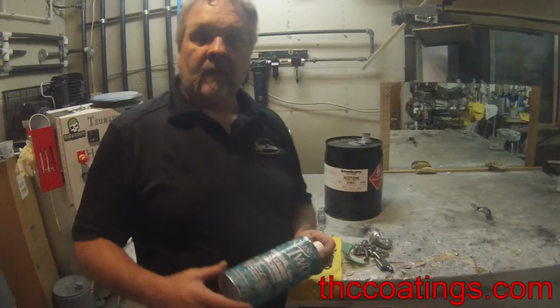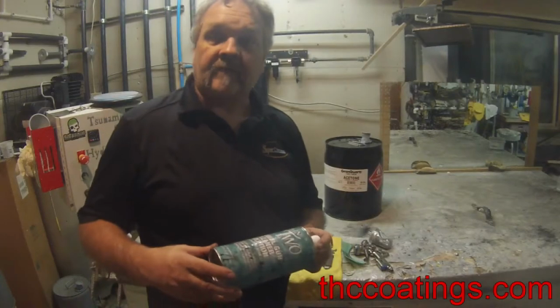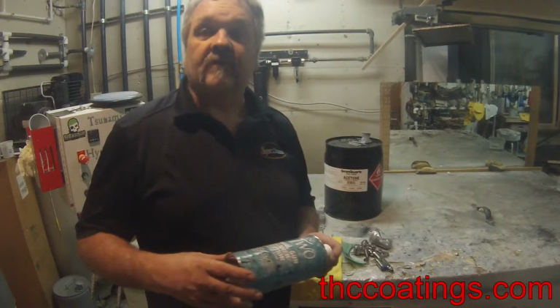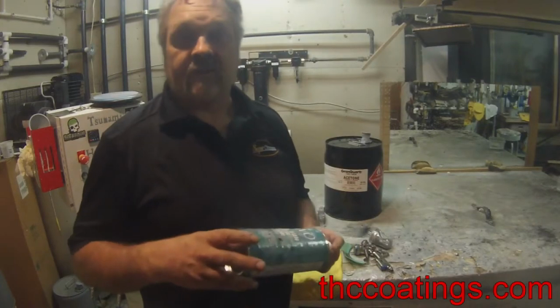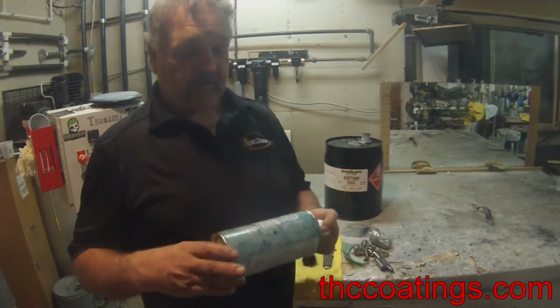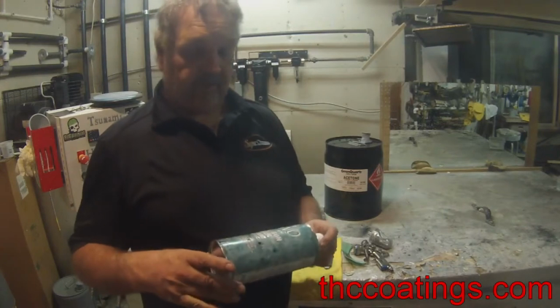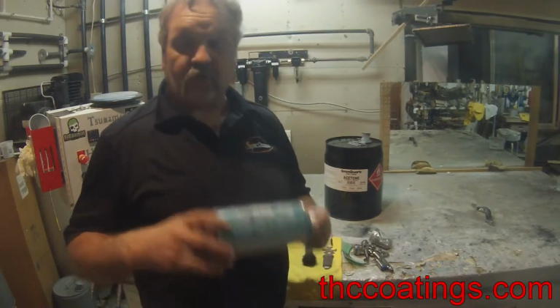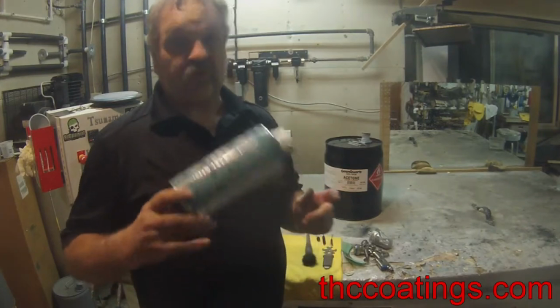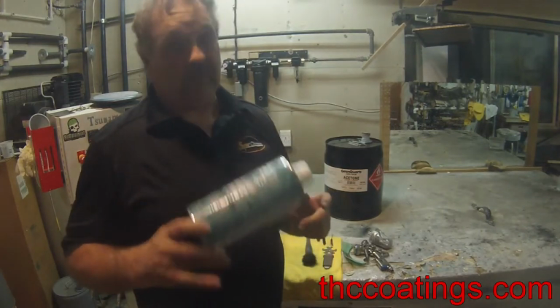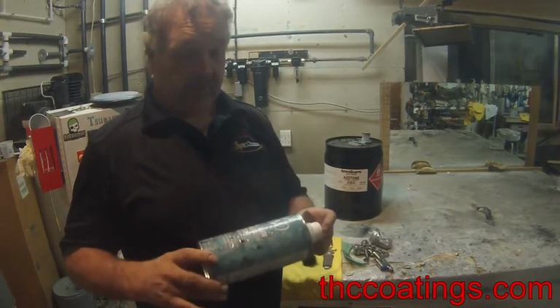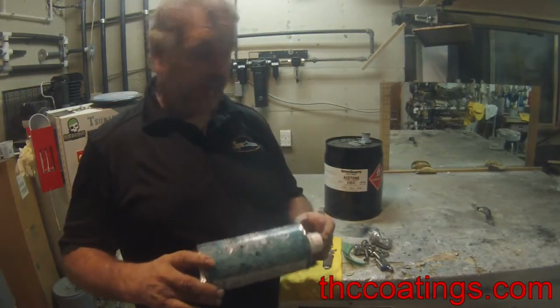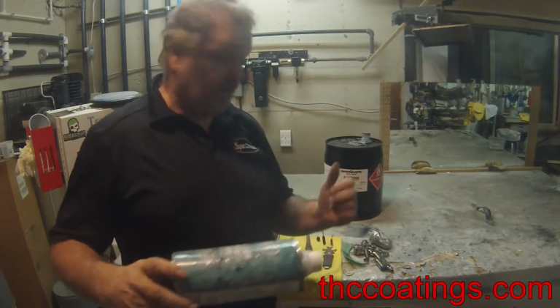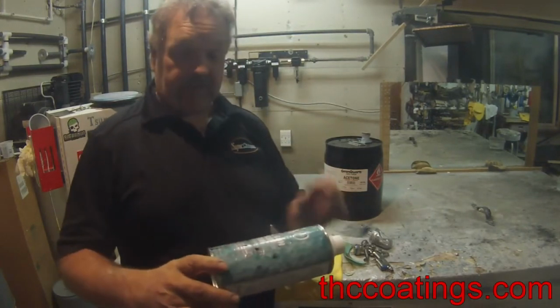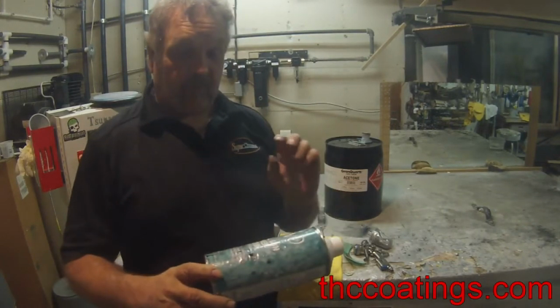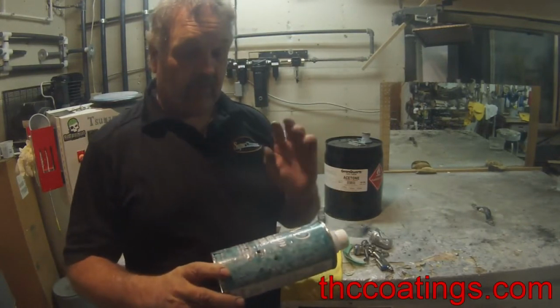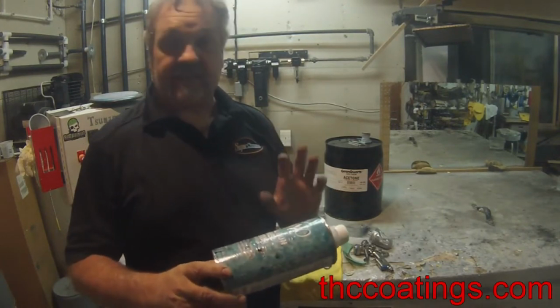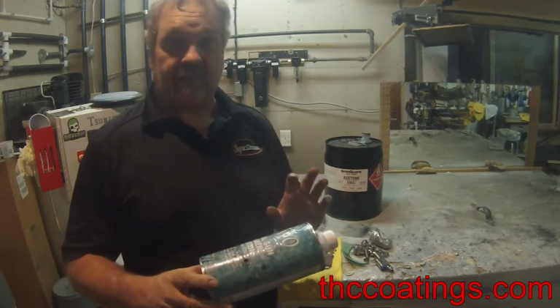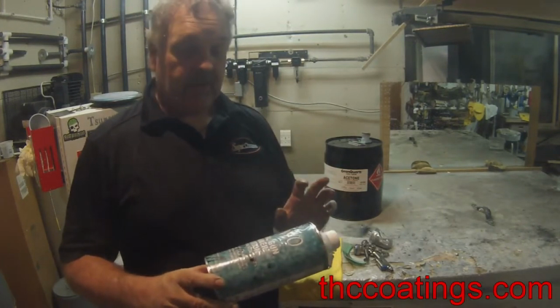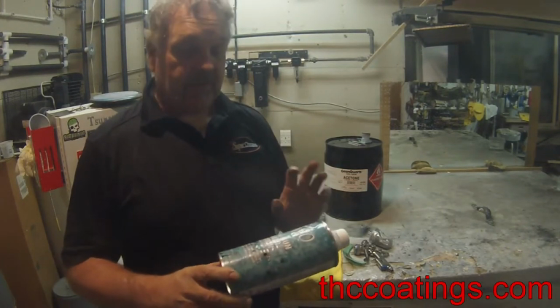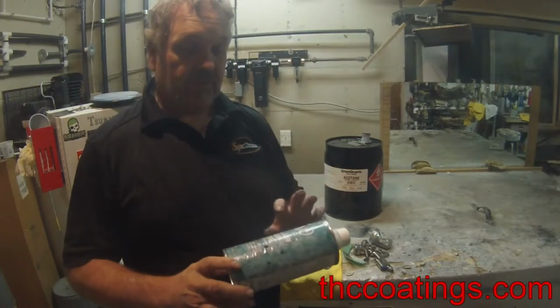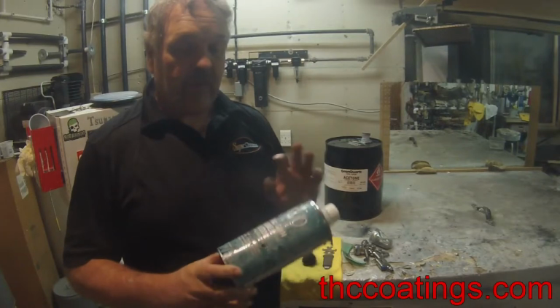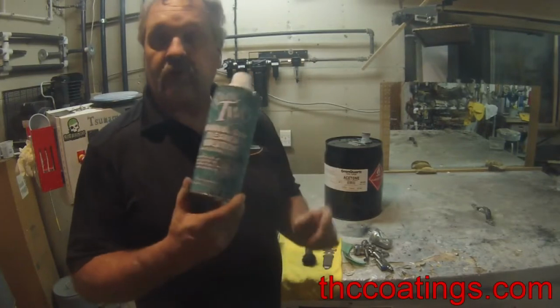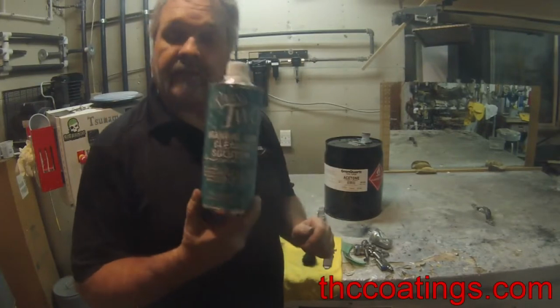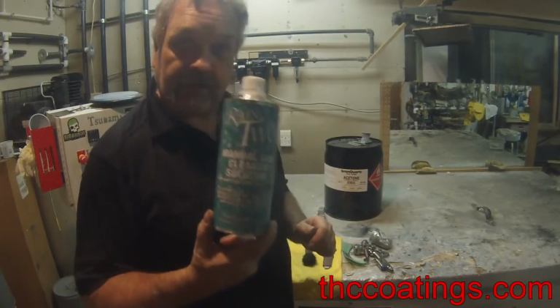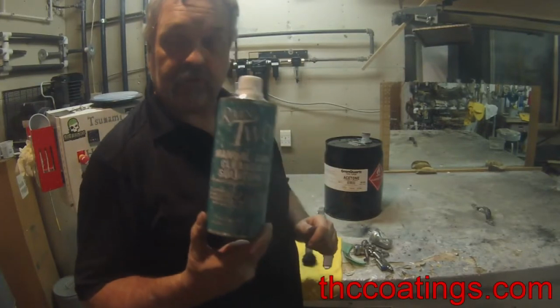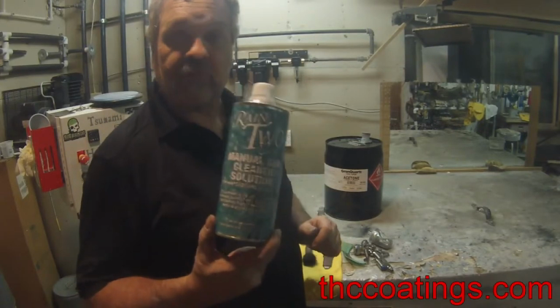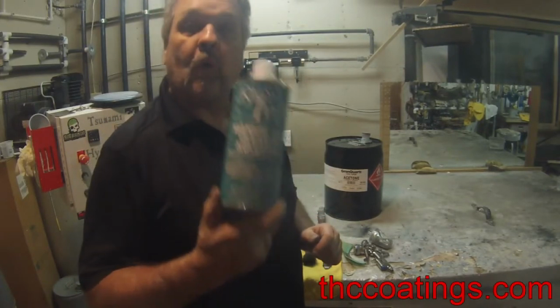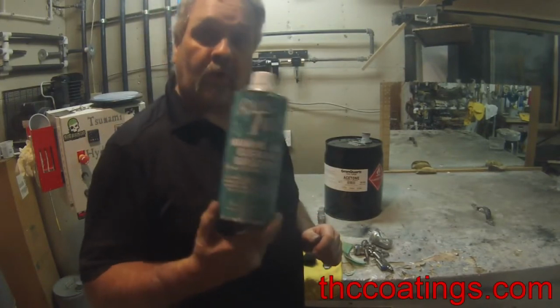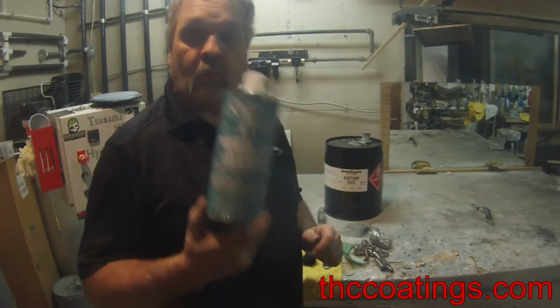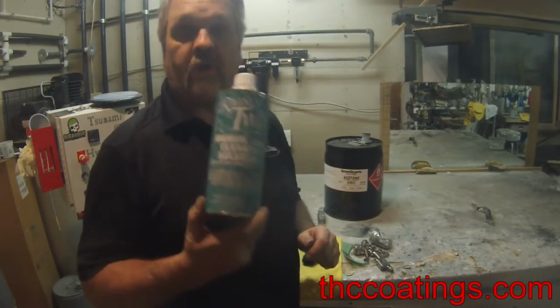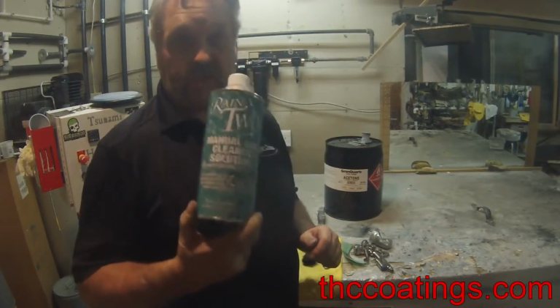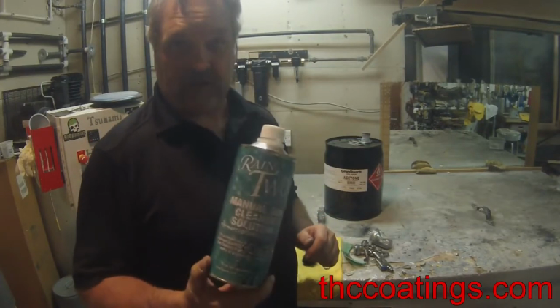Hey guys, Dave with Tsunami Hydrographics here, and we're going to do a real short video today. What I want to test out is this new manual gun cleaning solution for waterborne or water-based paints.